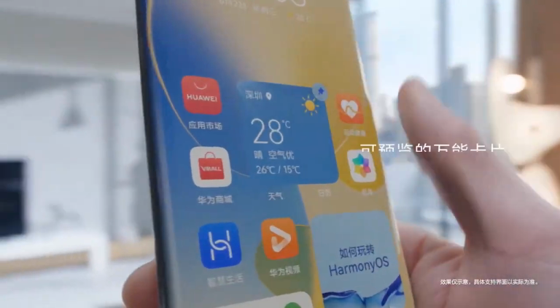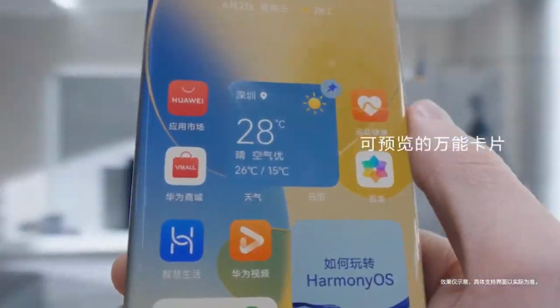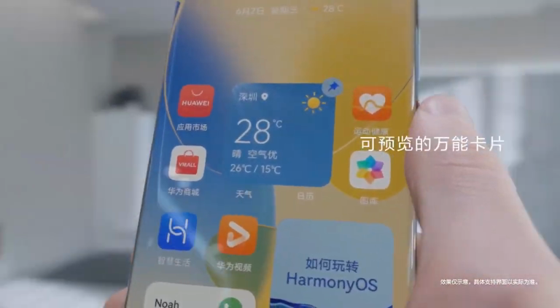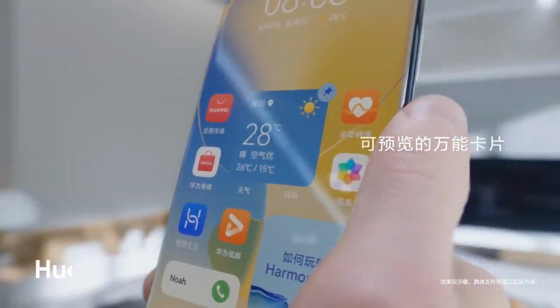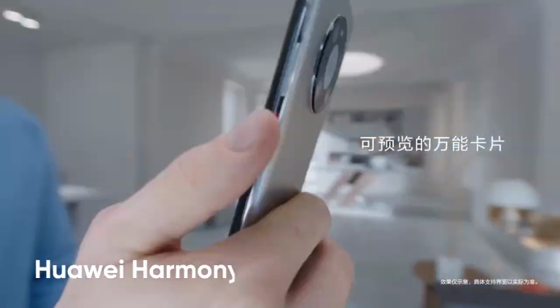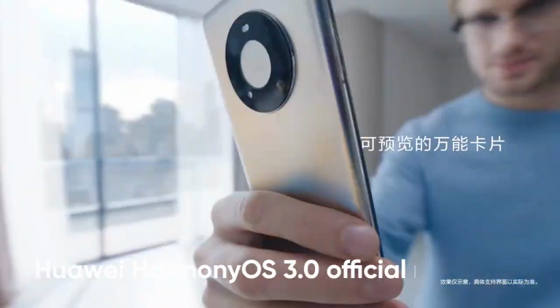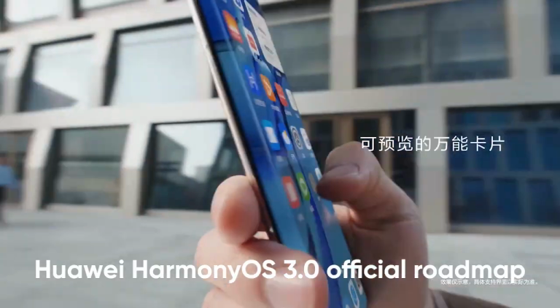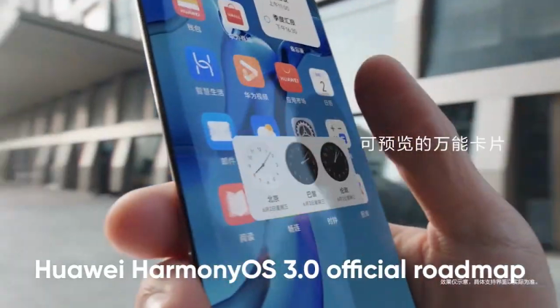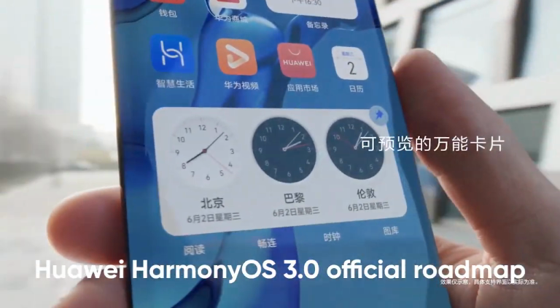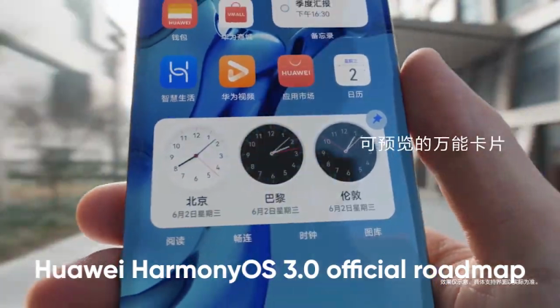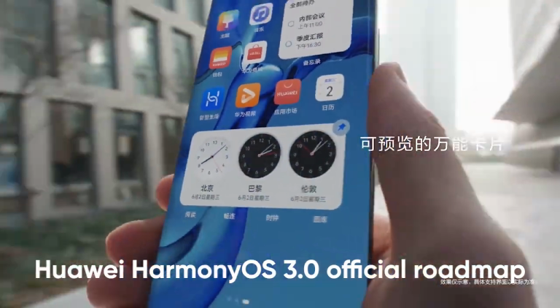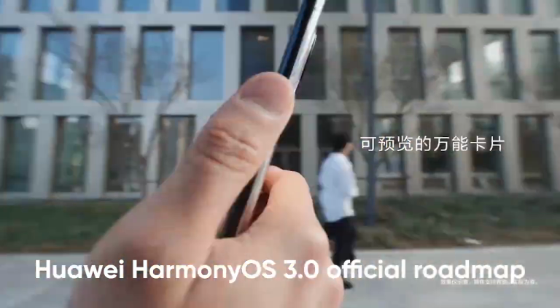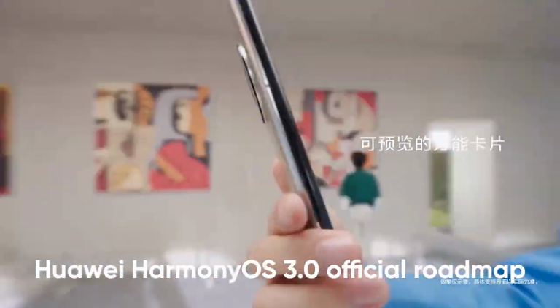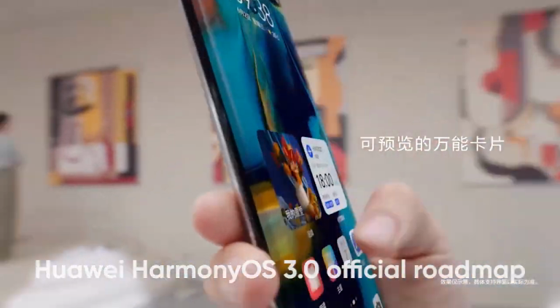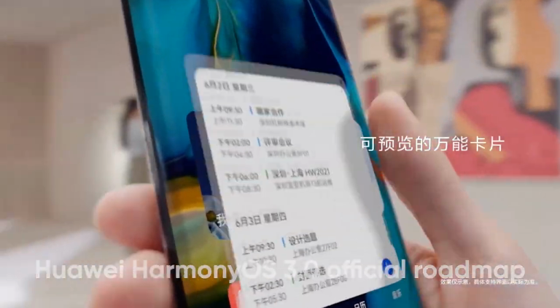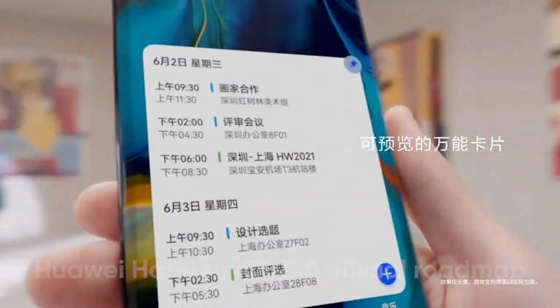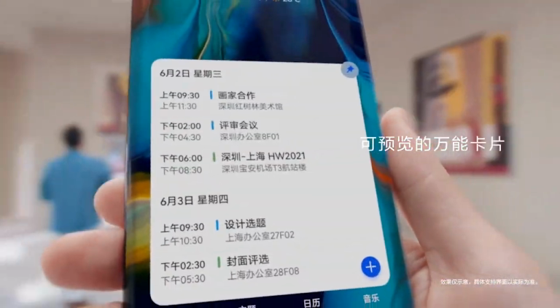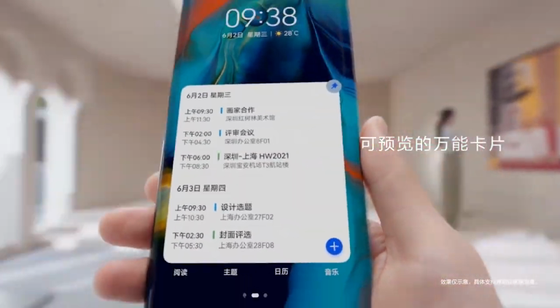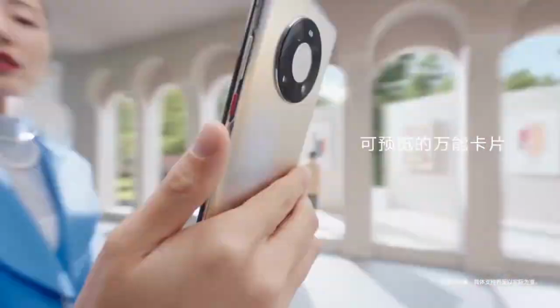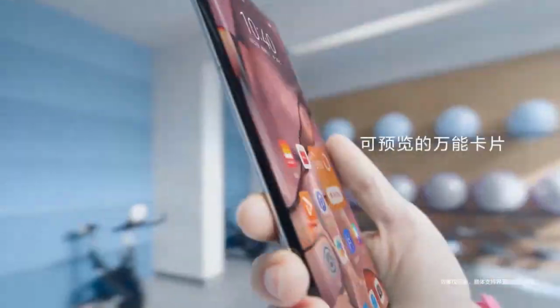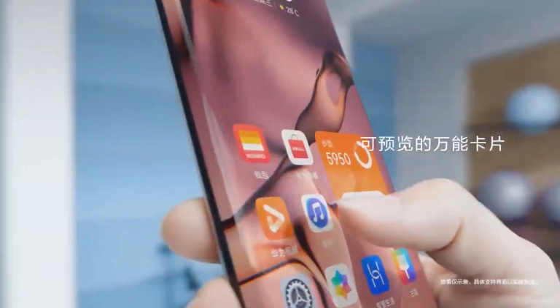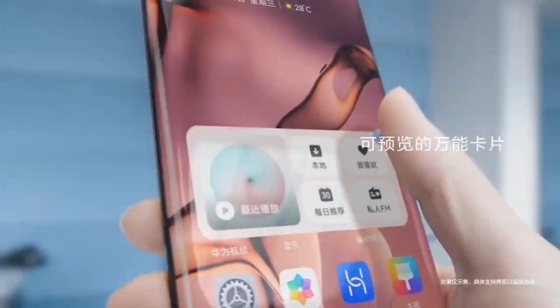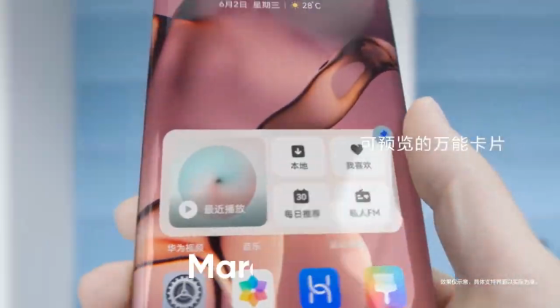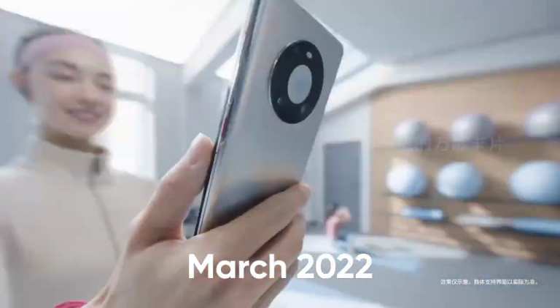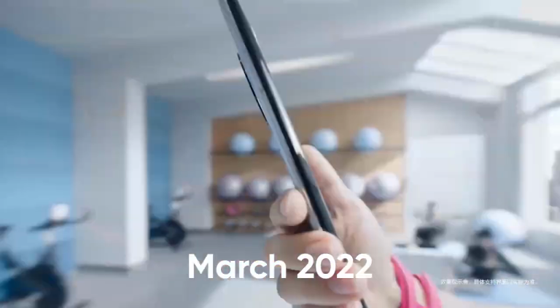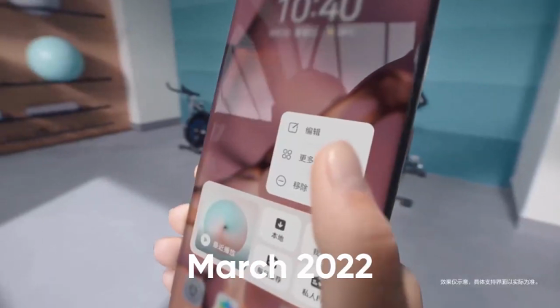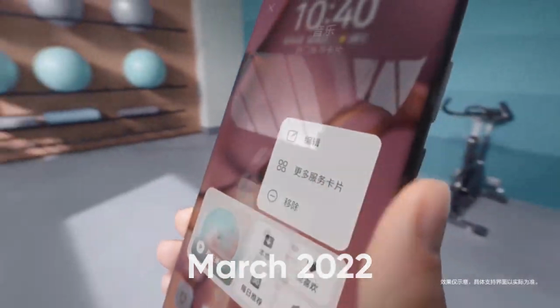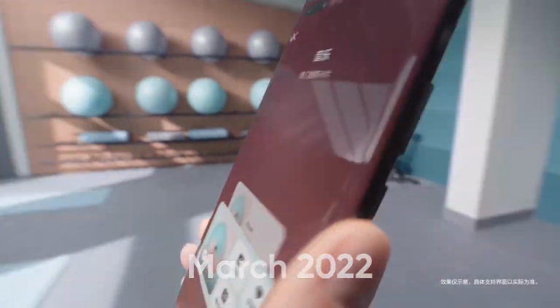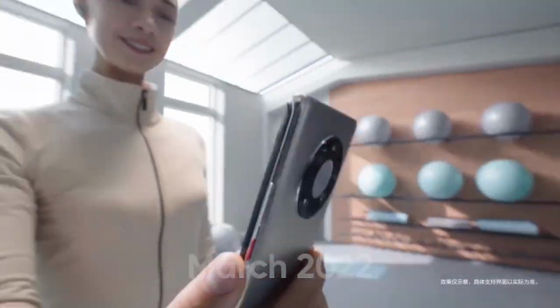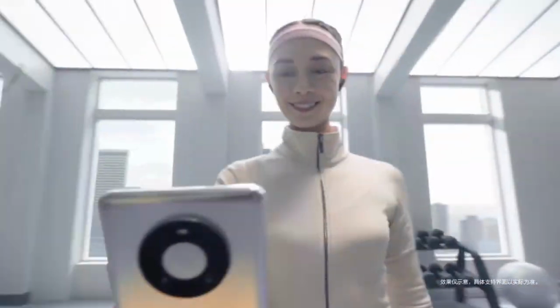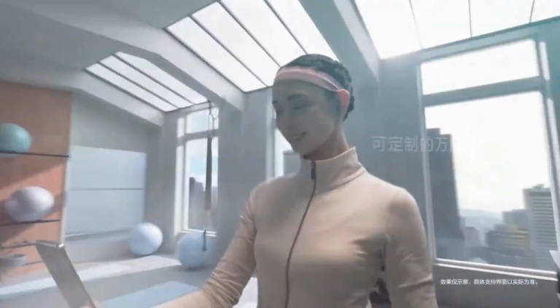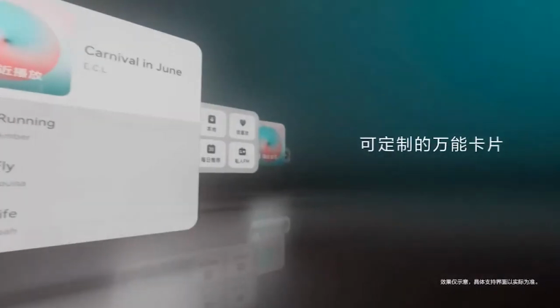Following the HarmonyOS 3.0 official roadmap, the beta testing is scheduled to begin around March 2022, followed by a stable release in July.